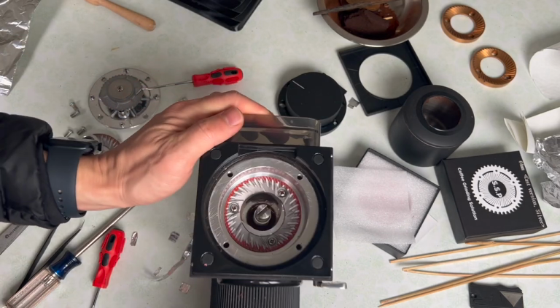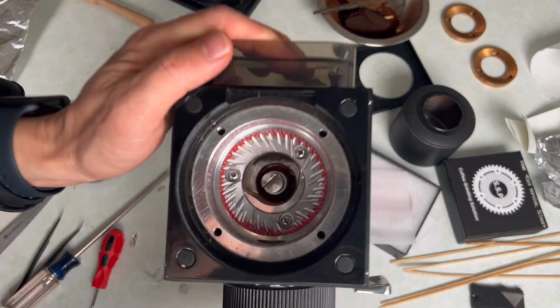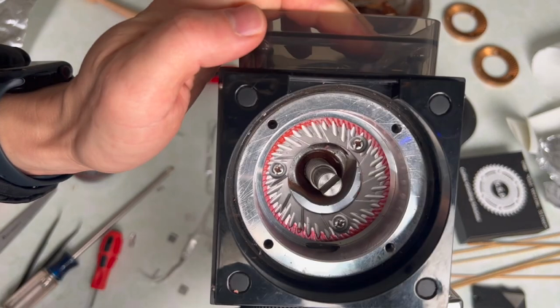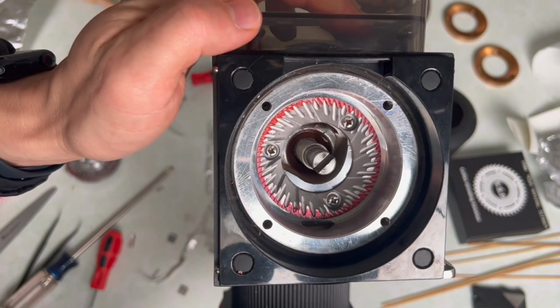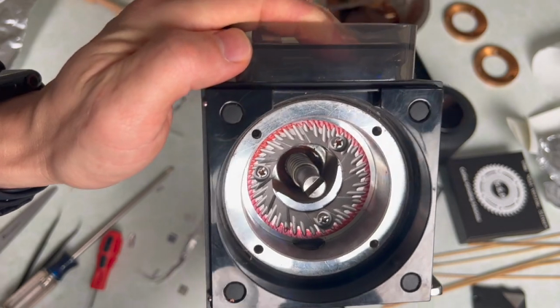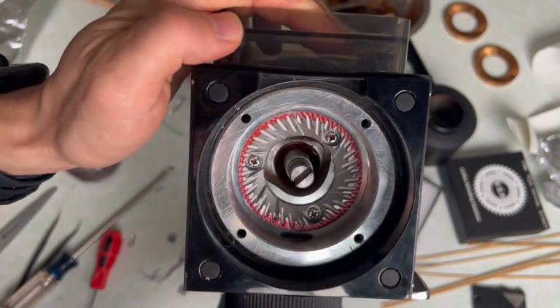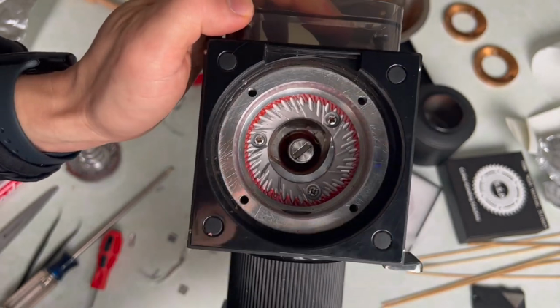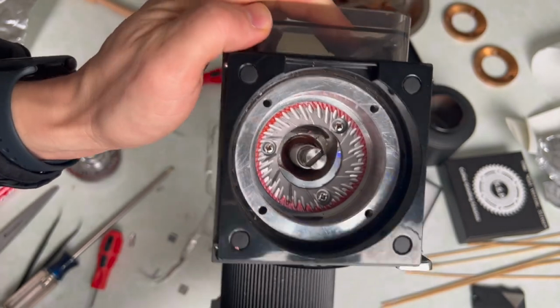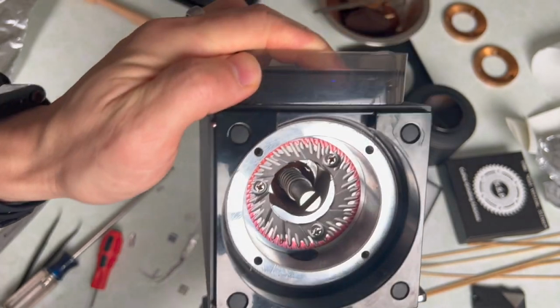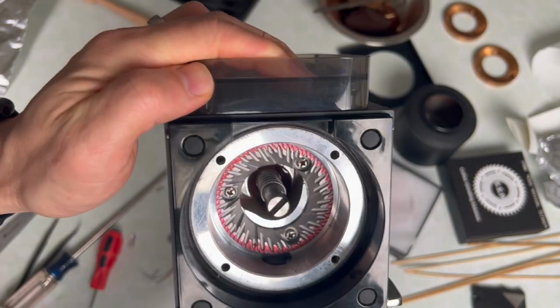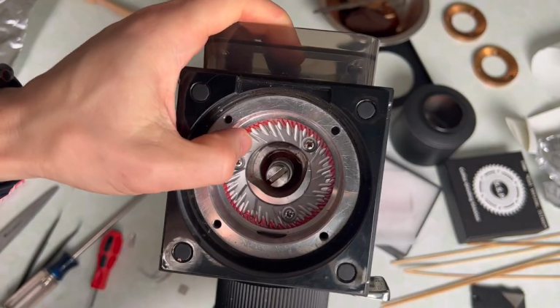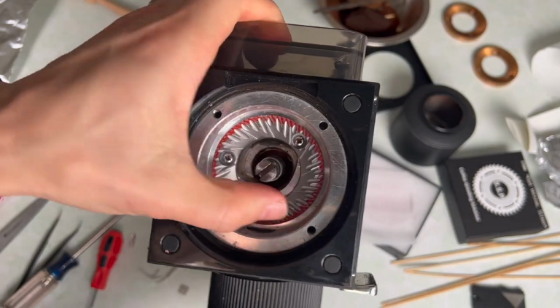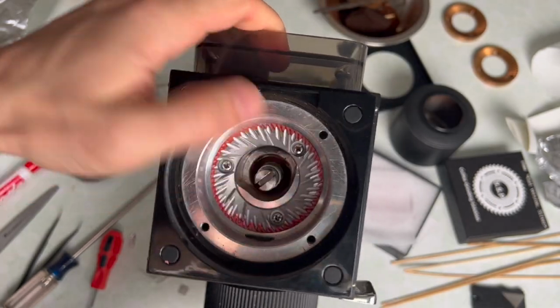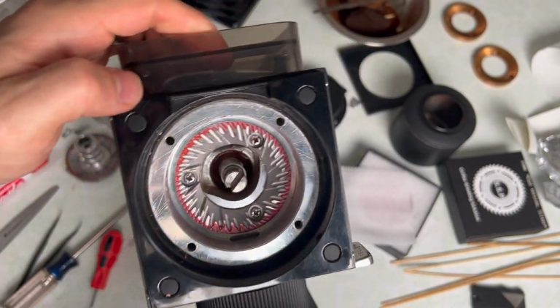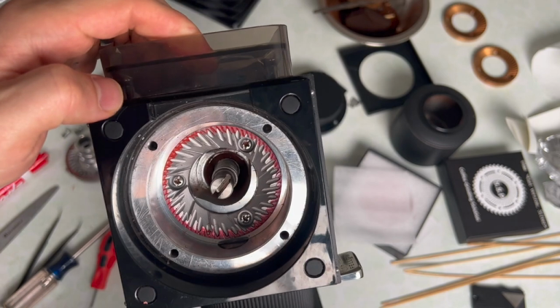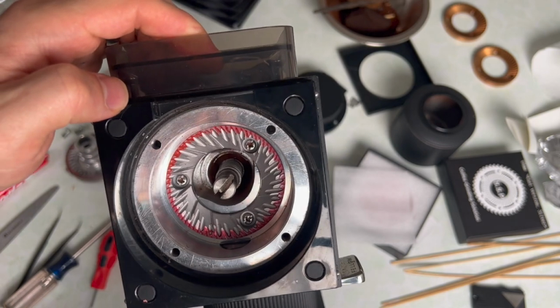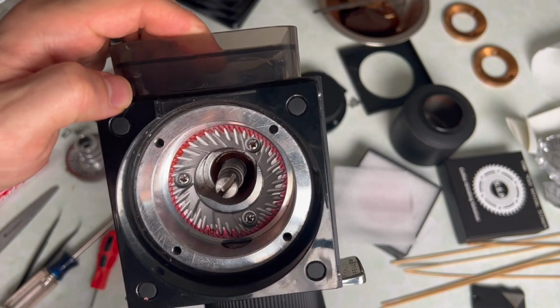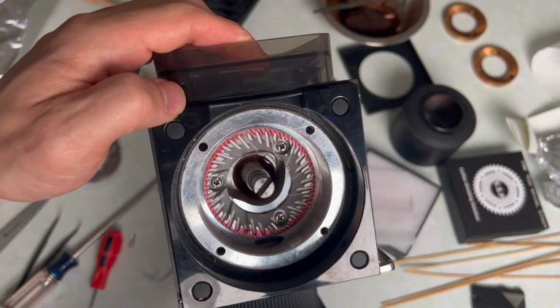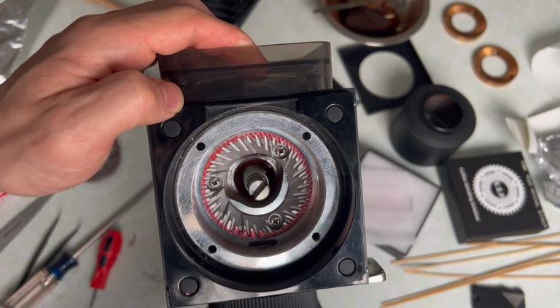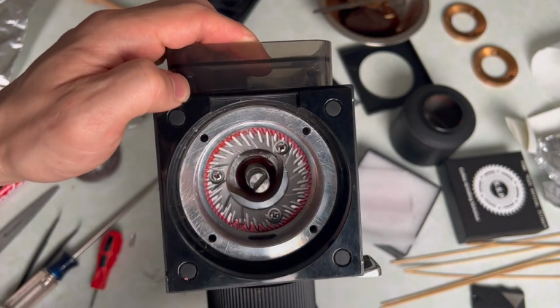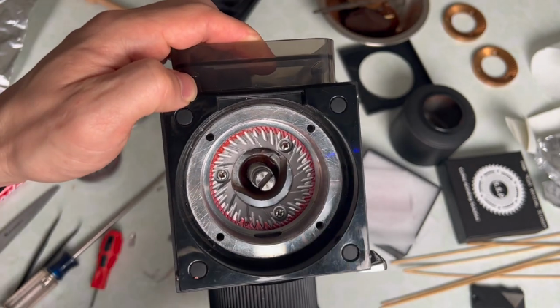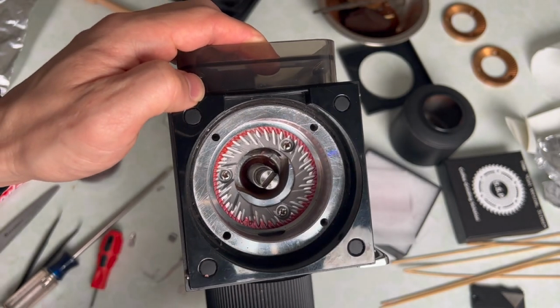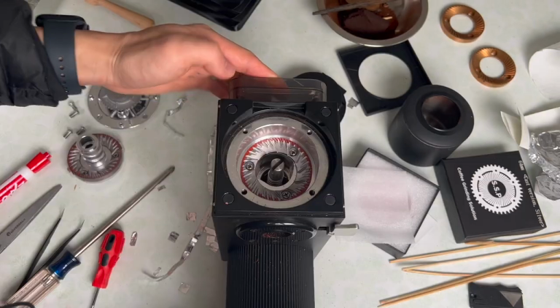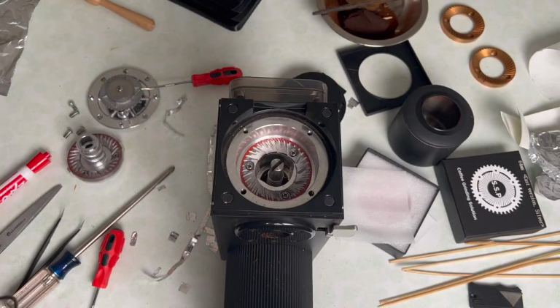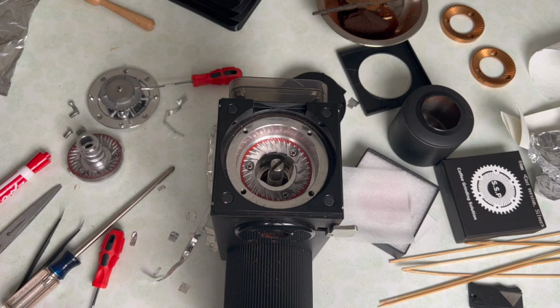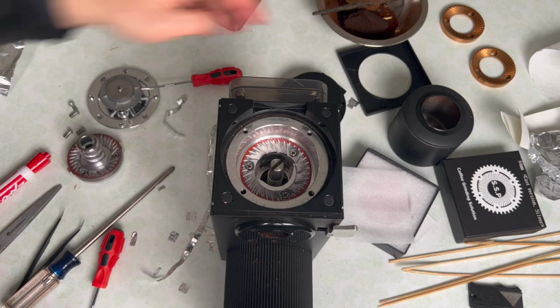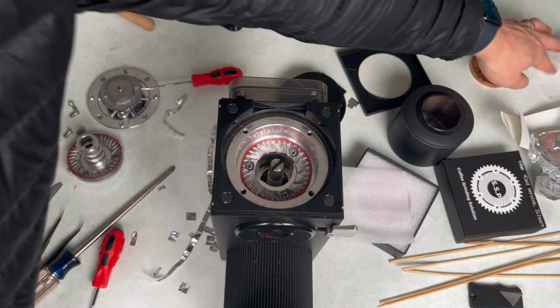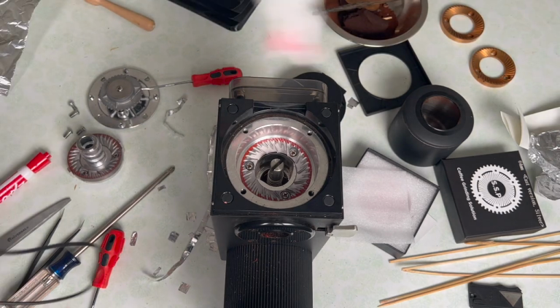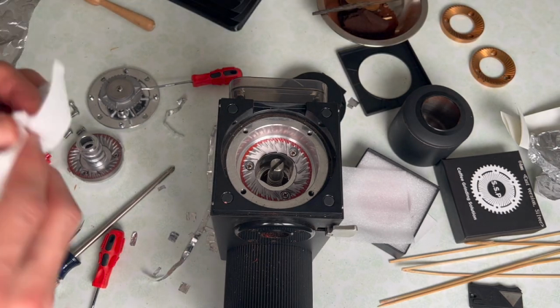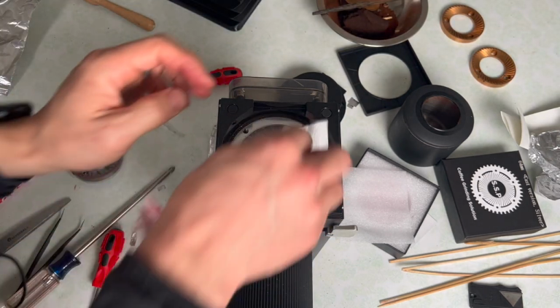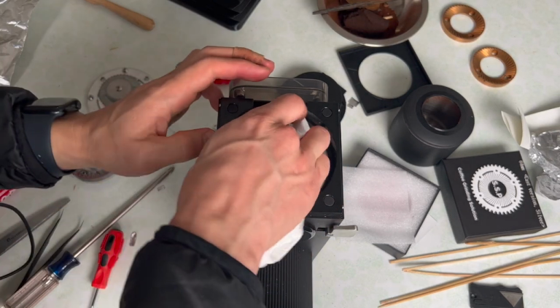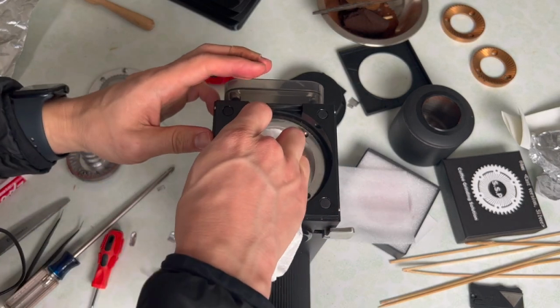I put in 13 shims under each of these screws and it is almost a perfect wipe. There's a little bit less here, a little bit less there — maybe that's a little bit of taco-ing. That is looking real good. I consider this grinder to be fully aligned — it's very close to being fully aligned.